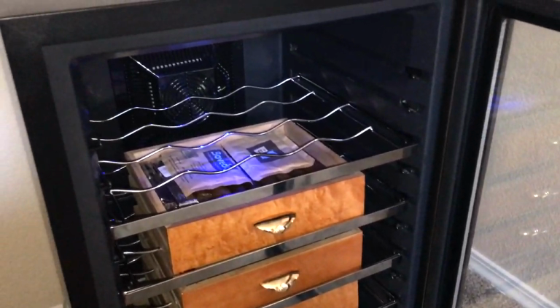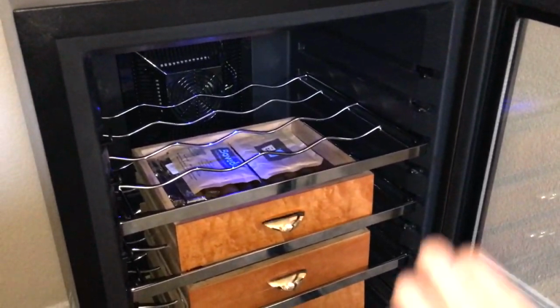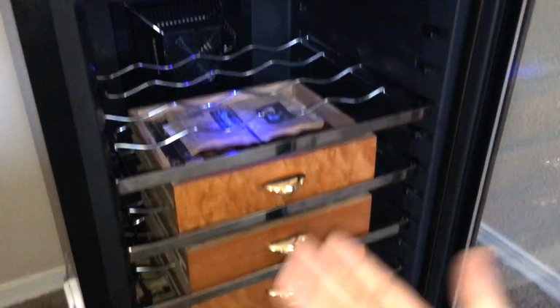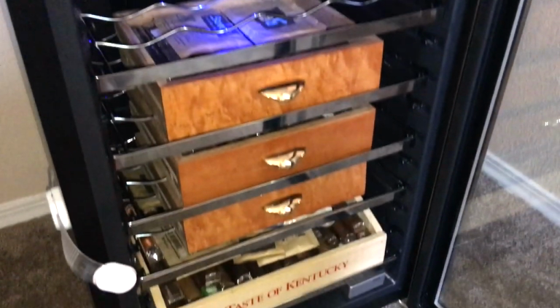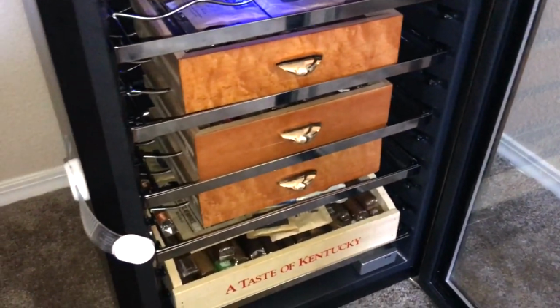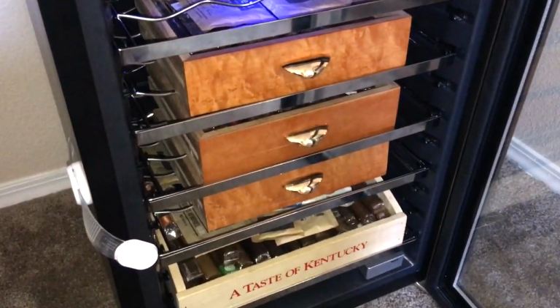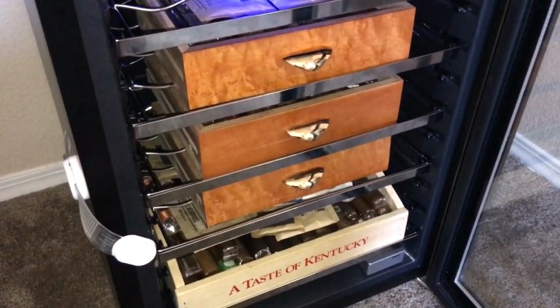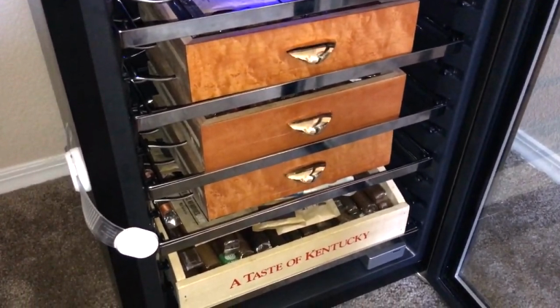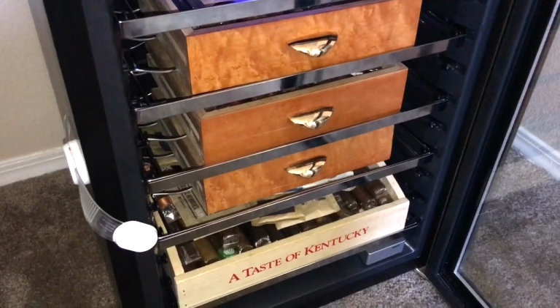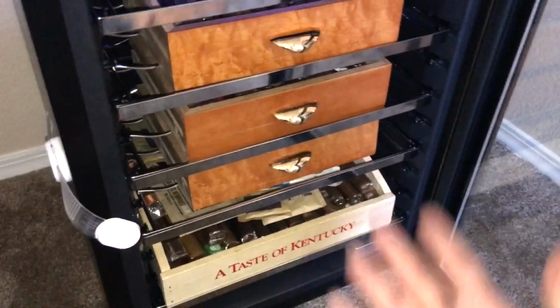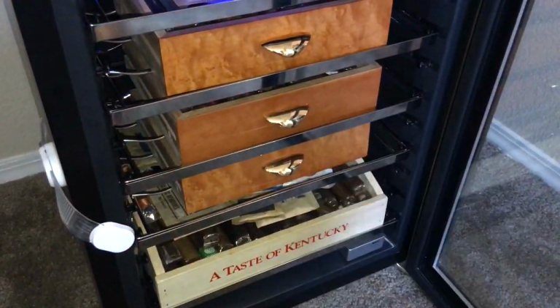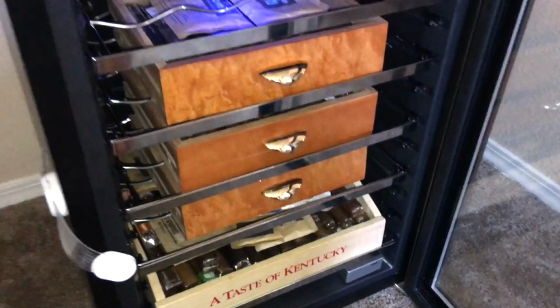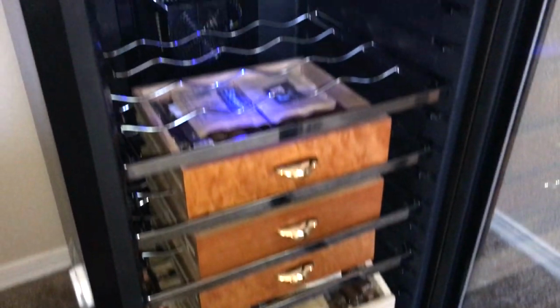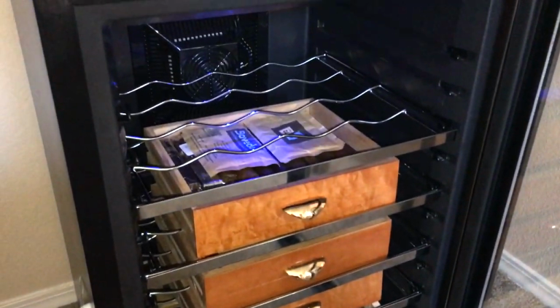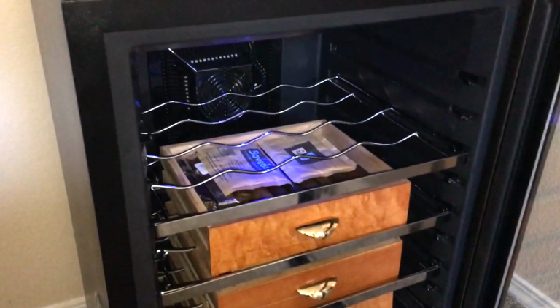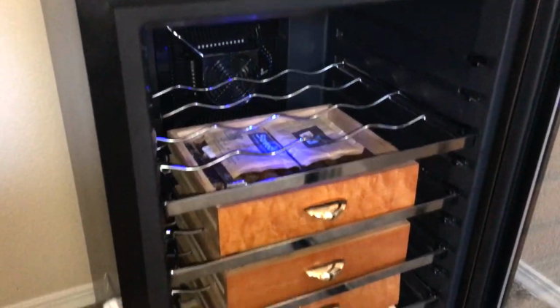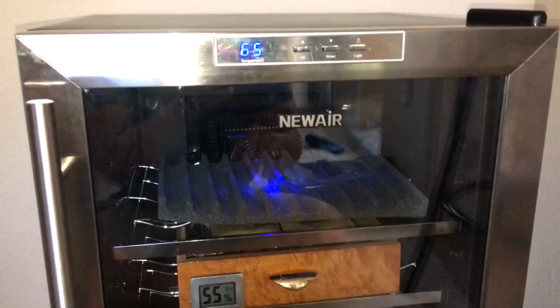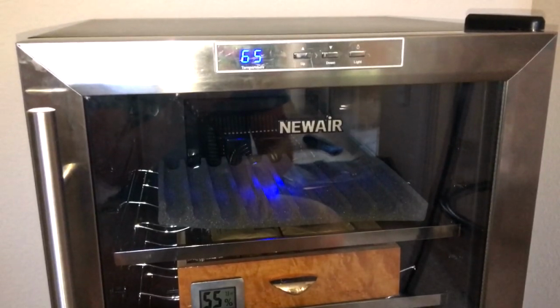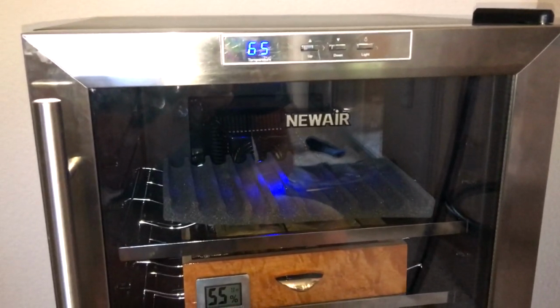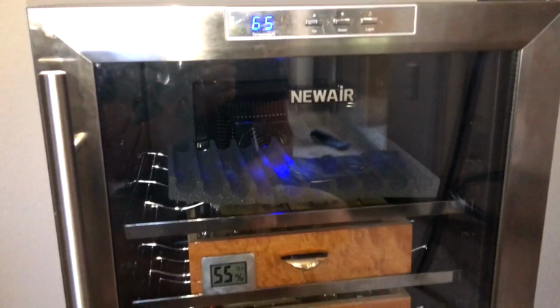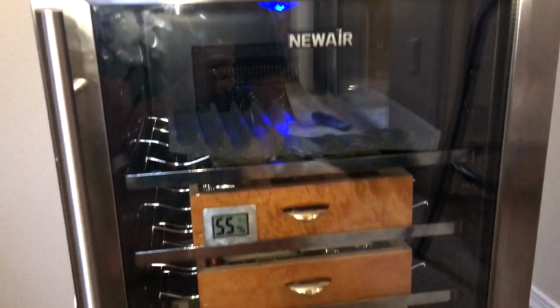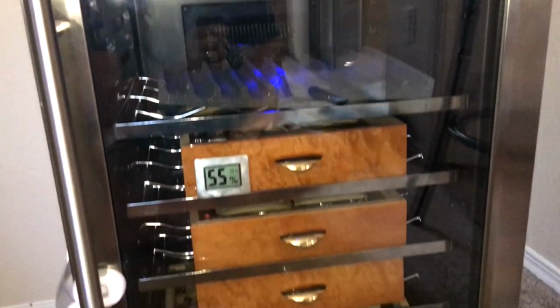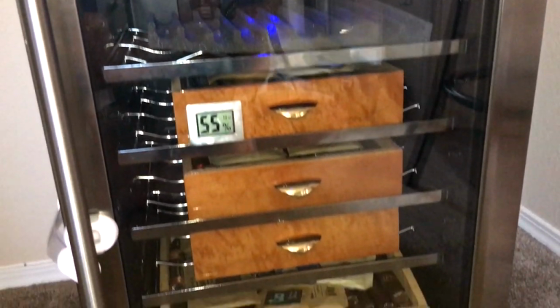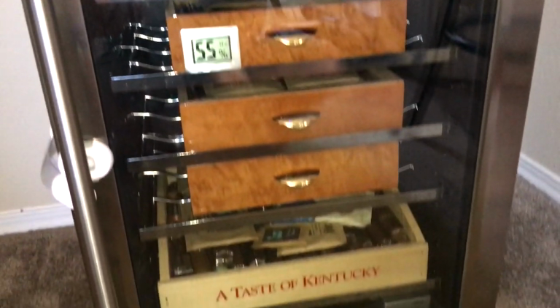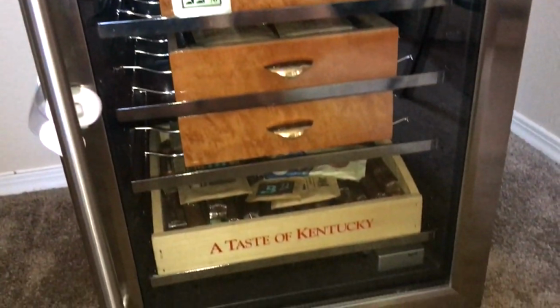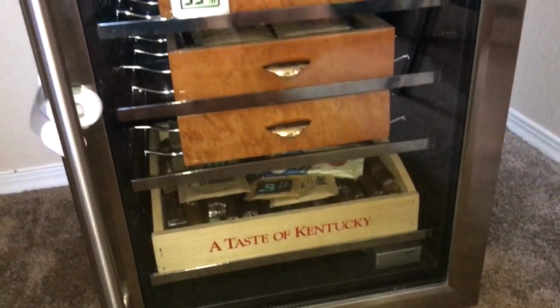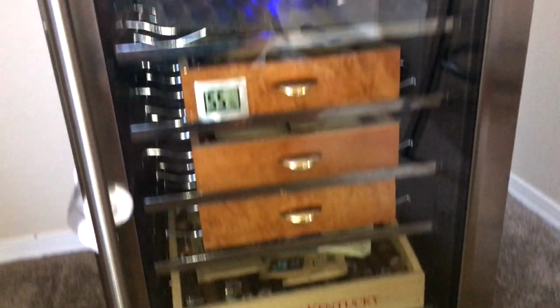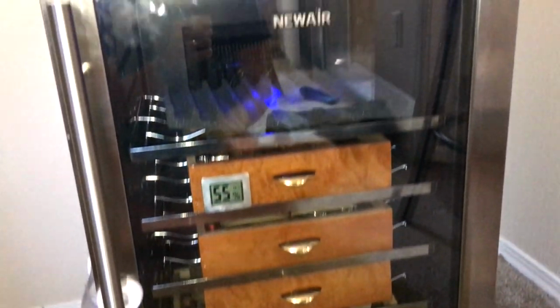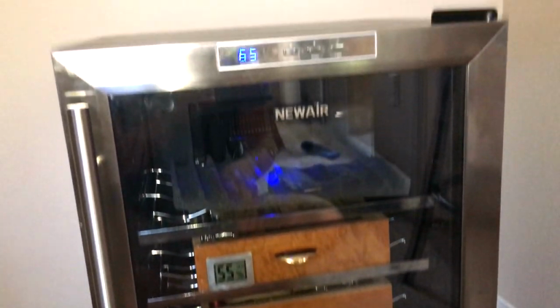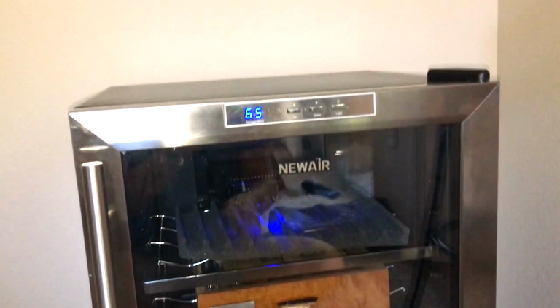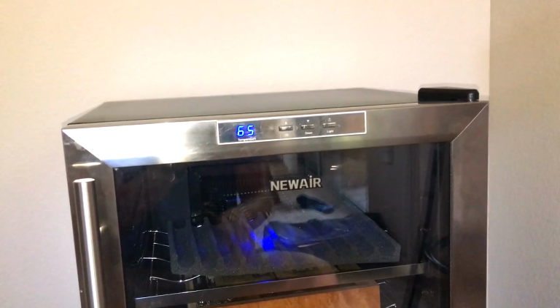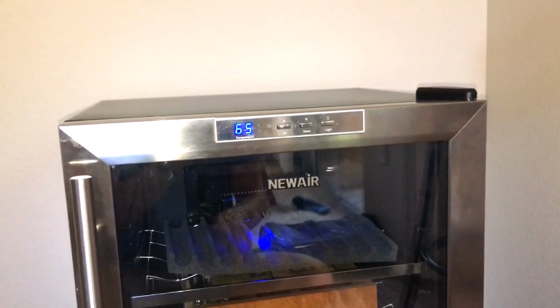Now that I have all the space, I have plenty of room right here, so I can roll my own cigars again. This thing probably holds two to three hundred cigars, no problem. This looks pretty cool, and I don't even have custom drawers yet. Imagine what it would look like when I get custom drawers.